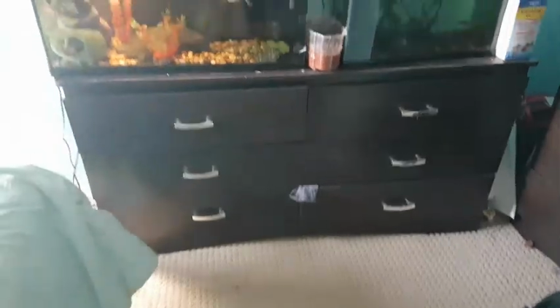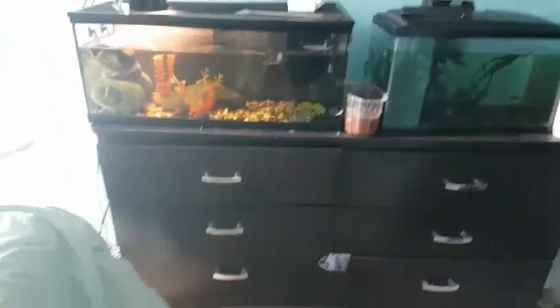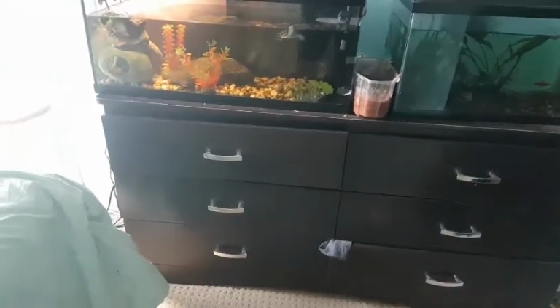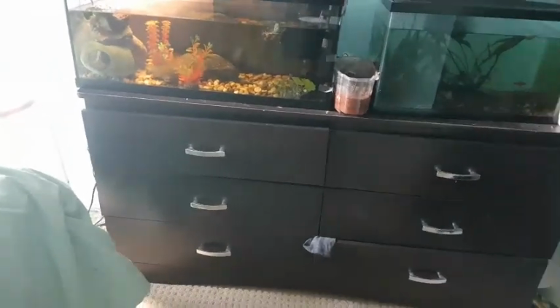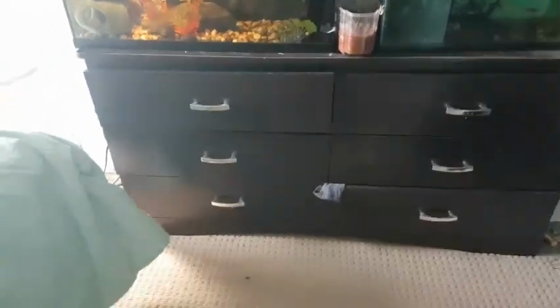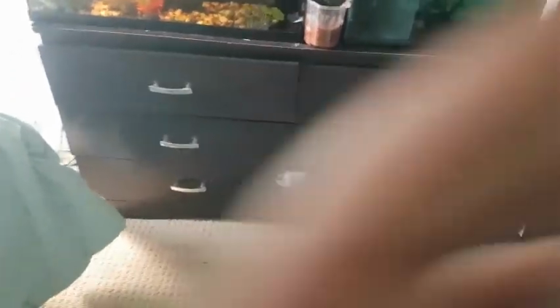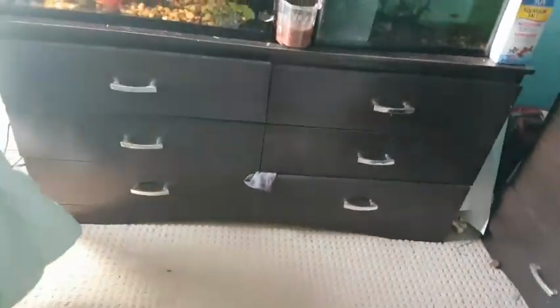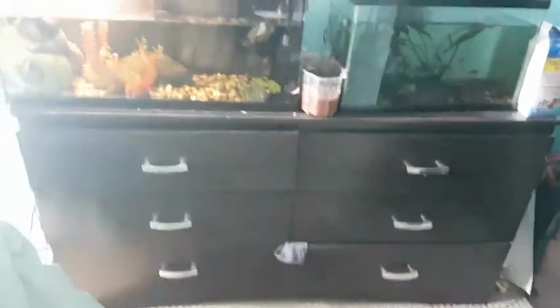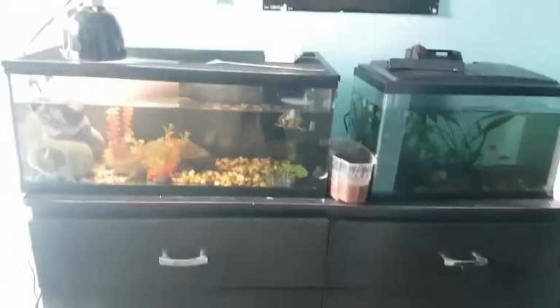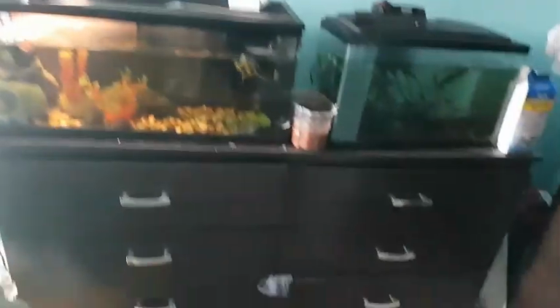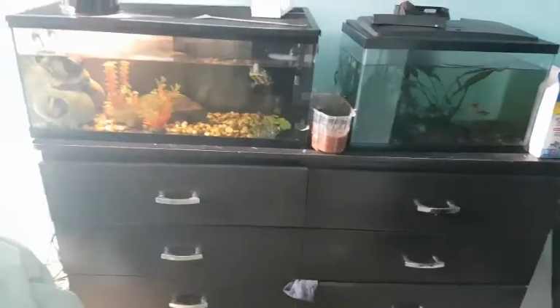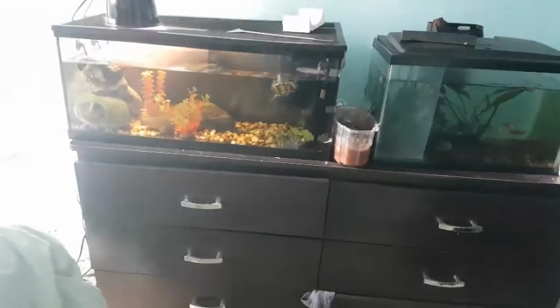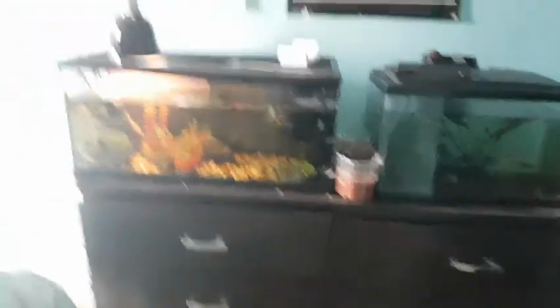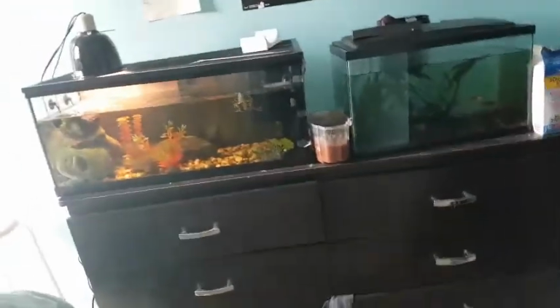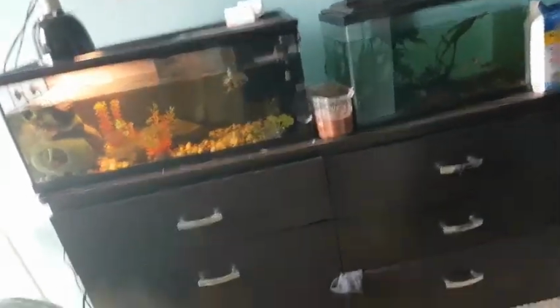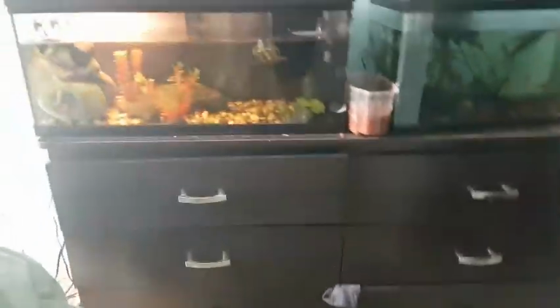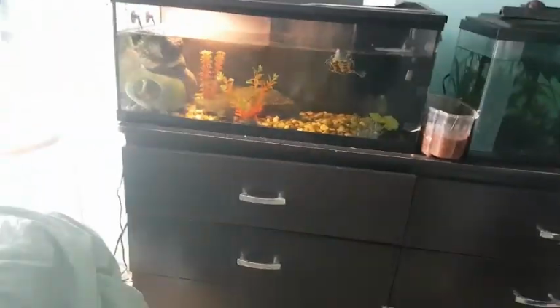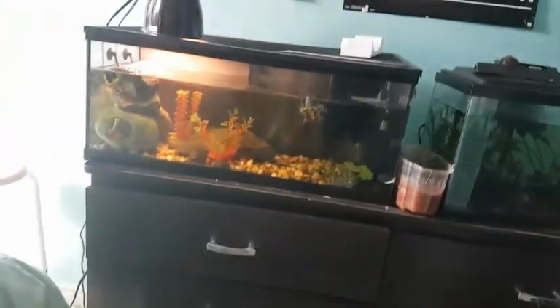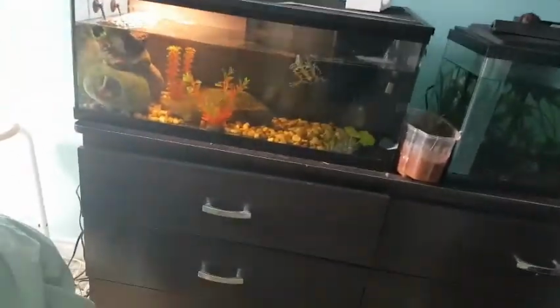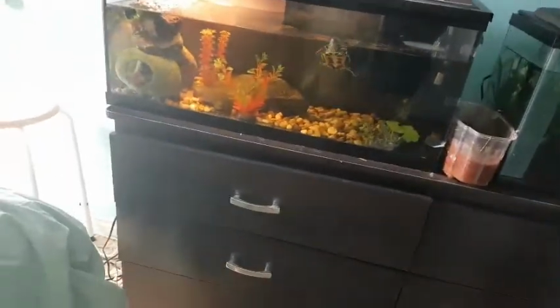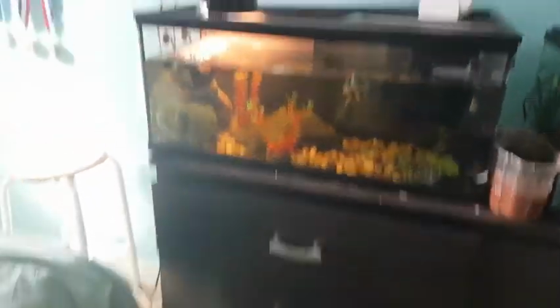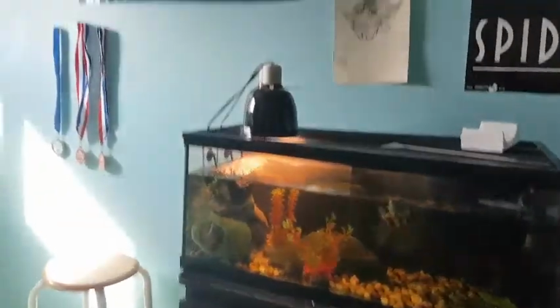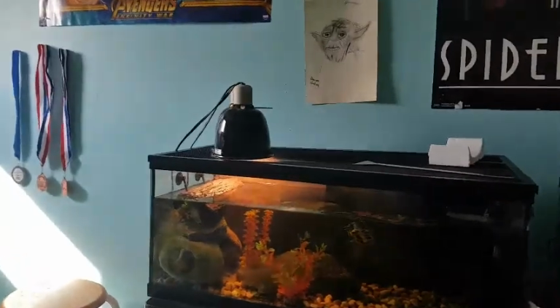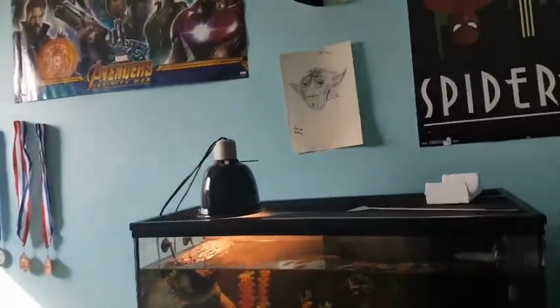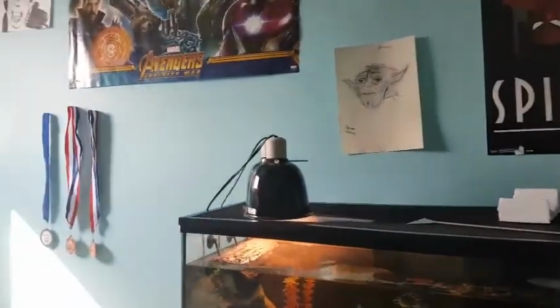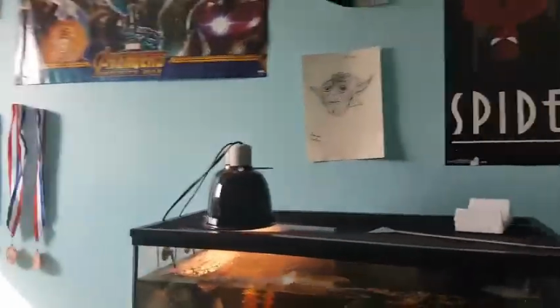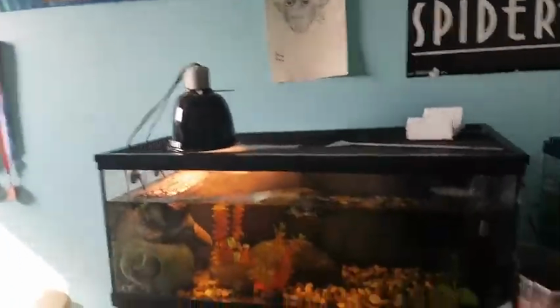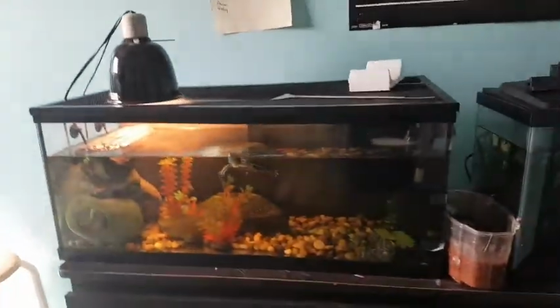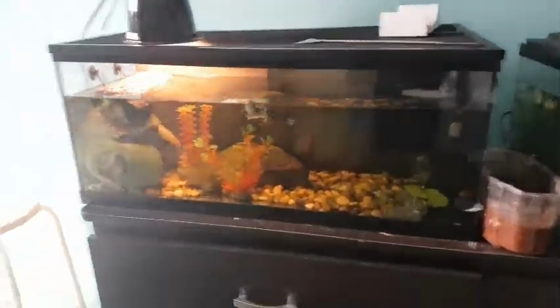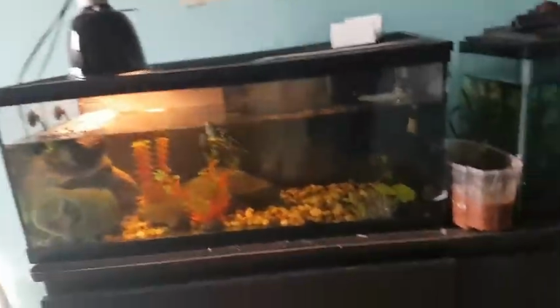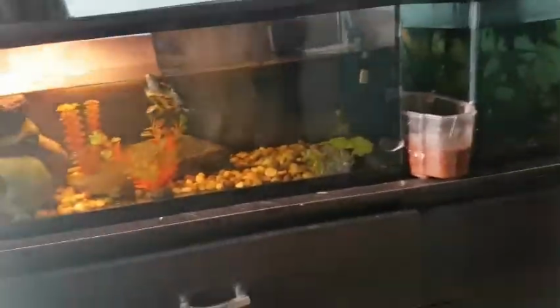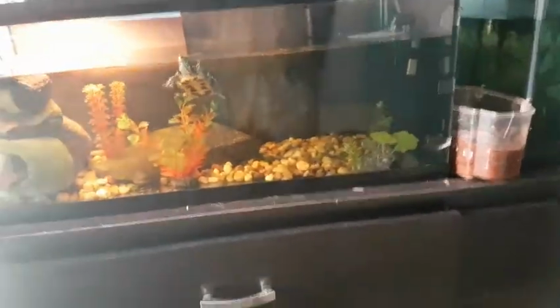What's up guys? I don't really do videos like this, but I just wanted to show you all my tanks in one video. So yeah, let's get started.